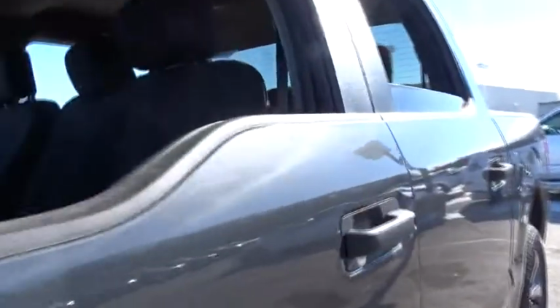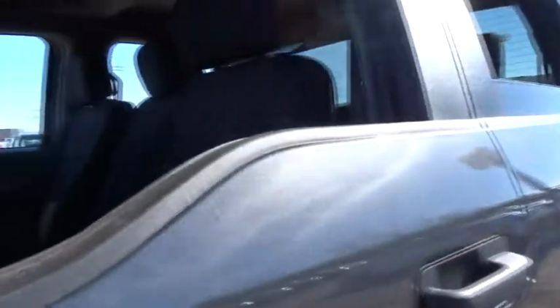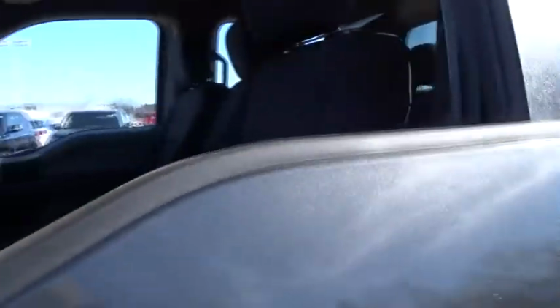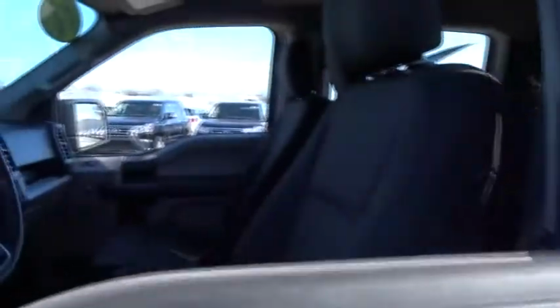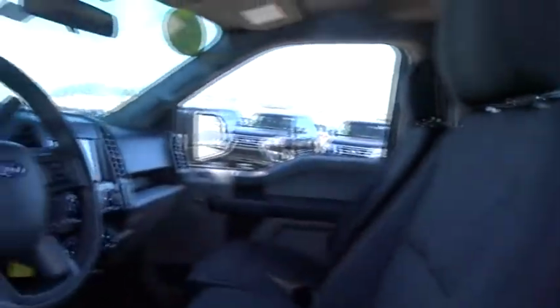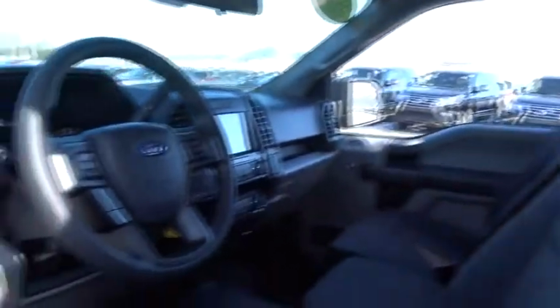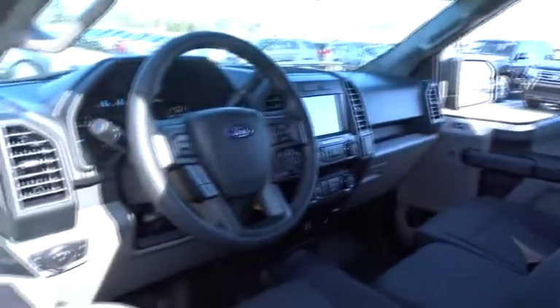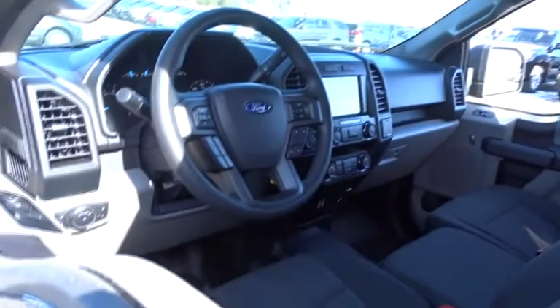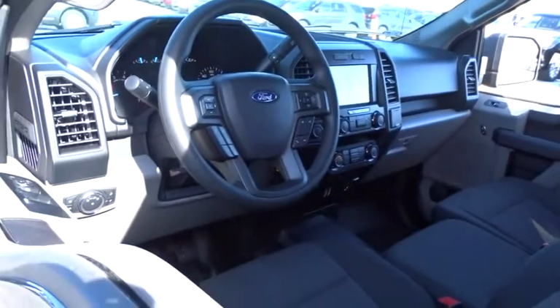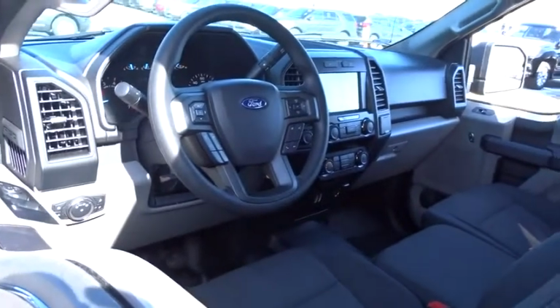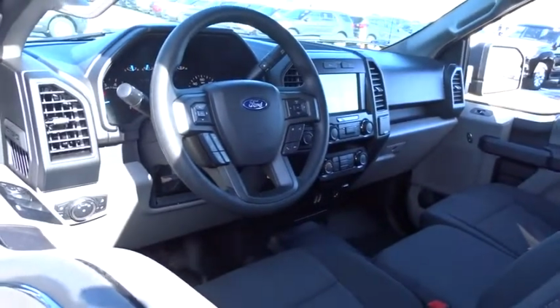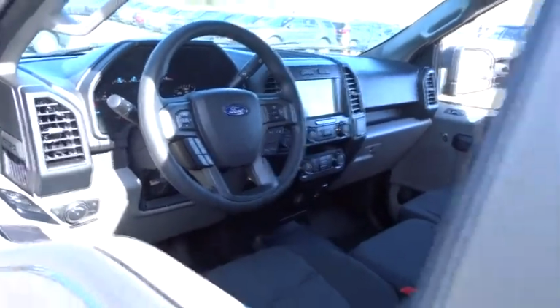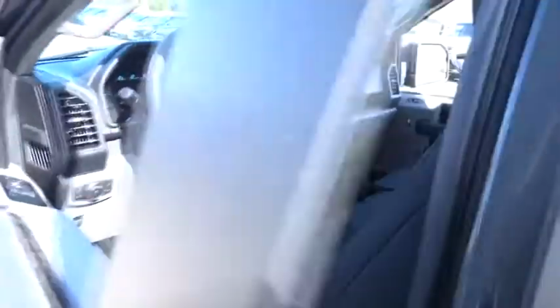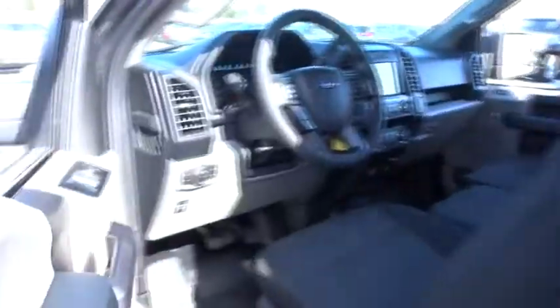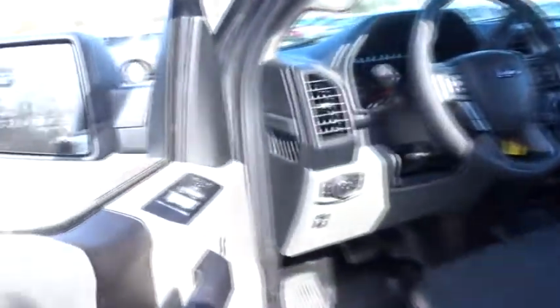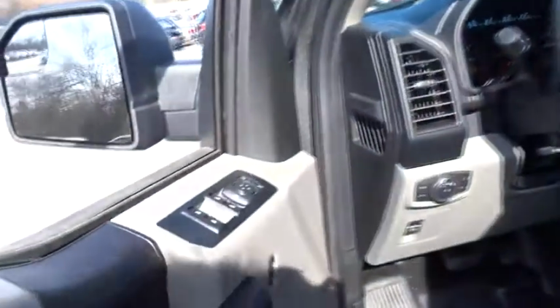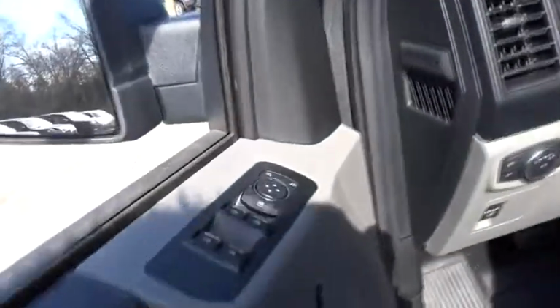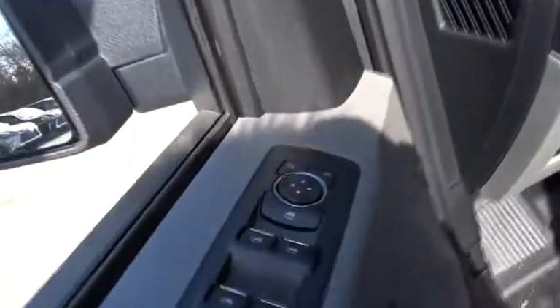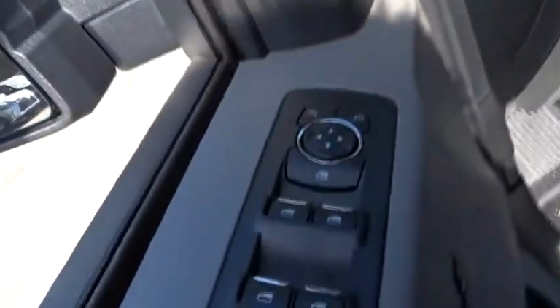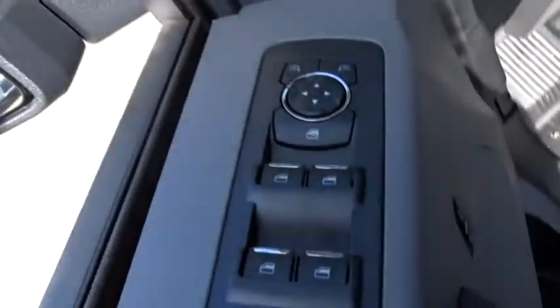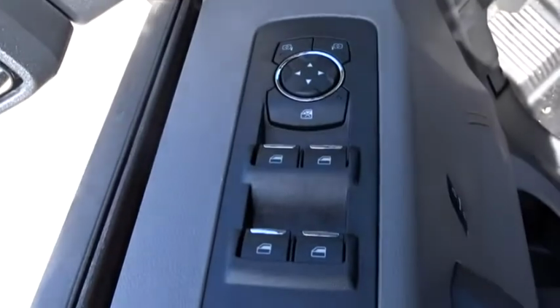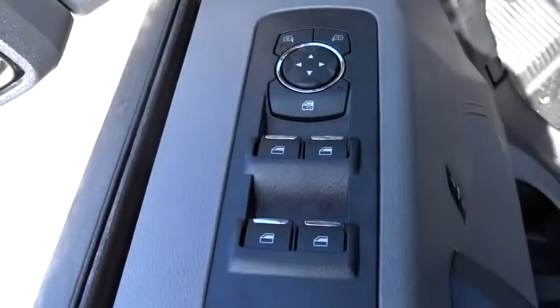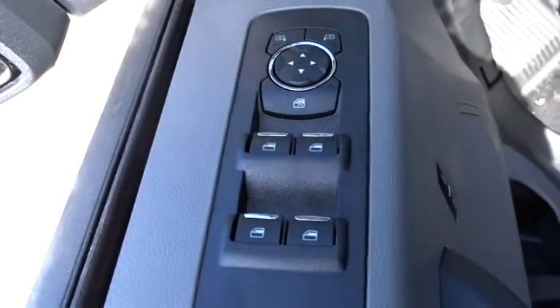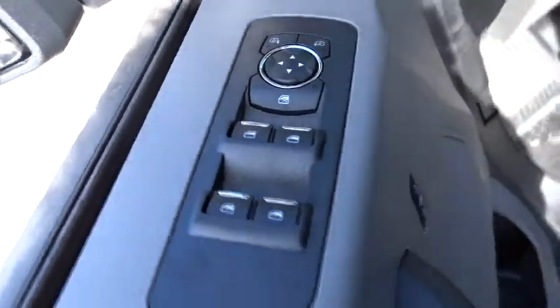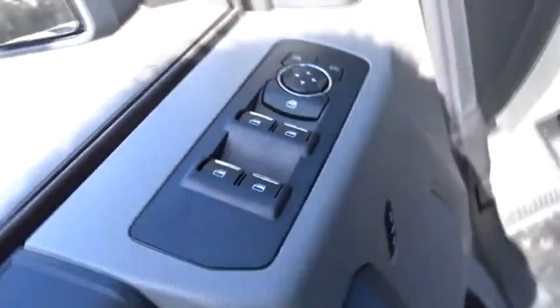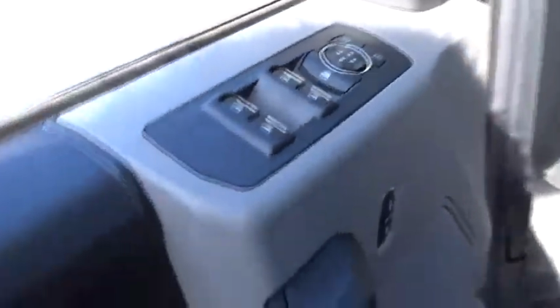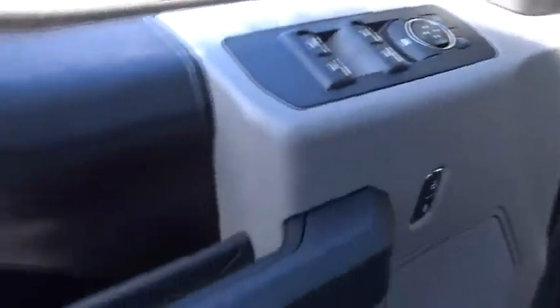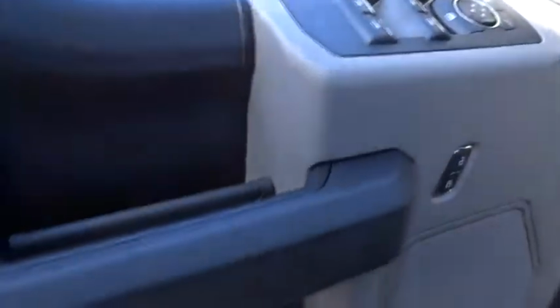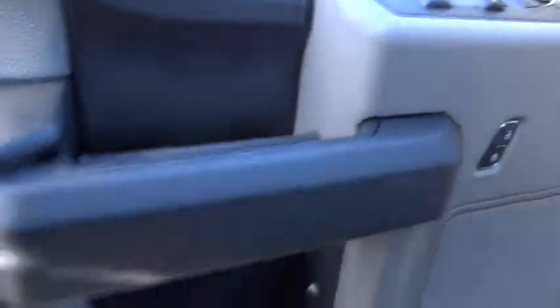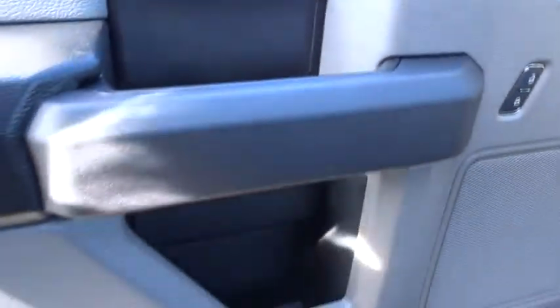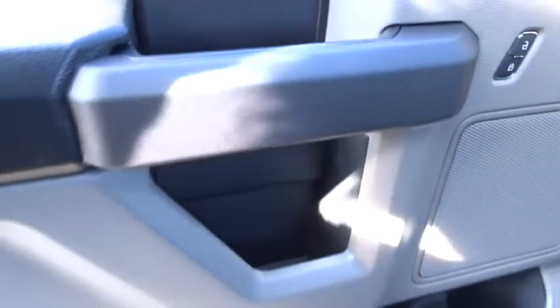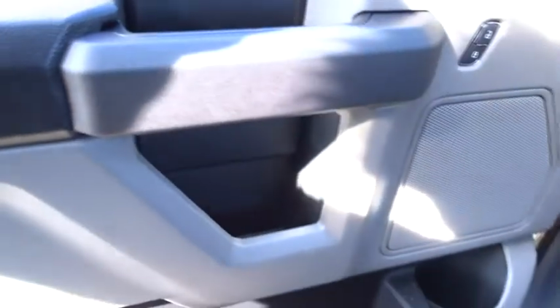AM-FM stereo radio. Child safety locks. Passenger airbag. Auxiliary audio input. Intermittent wipers. Brake assist. Daytime running lights. Rear head airbag. Variable speed intermittent wipers.